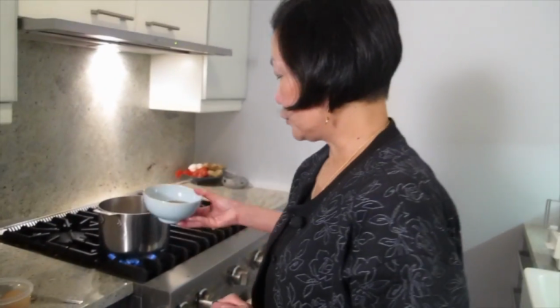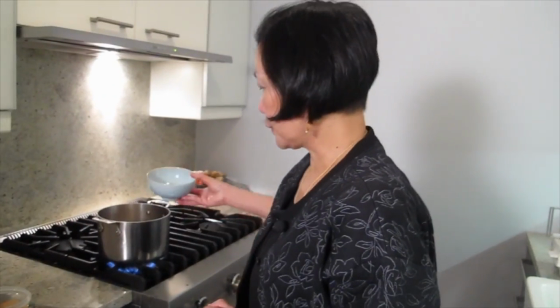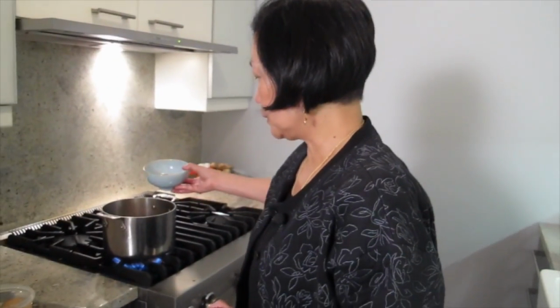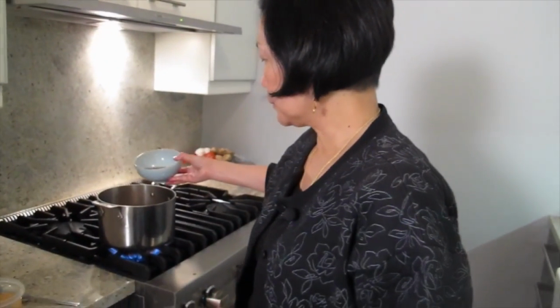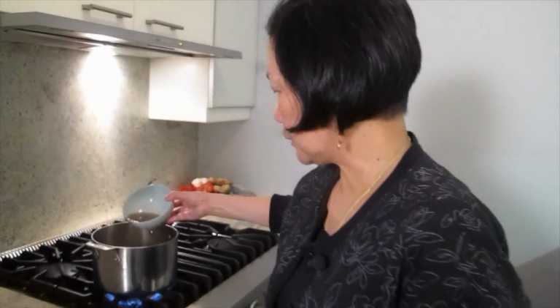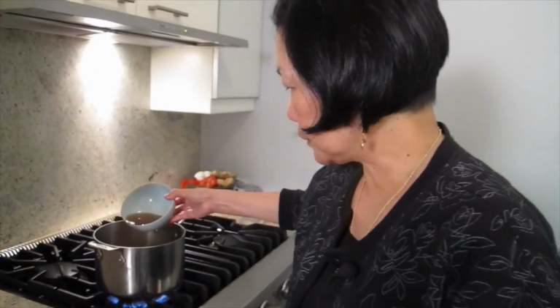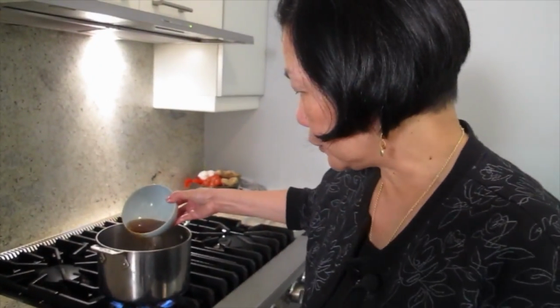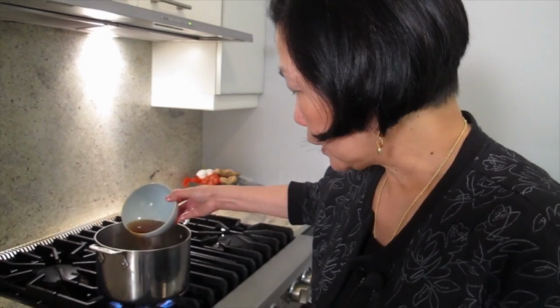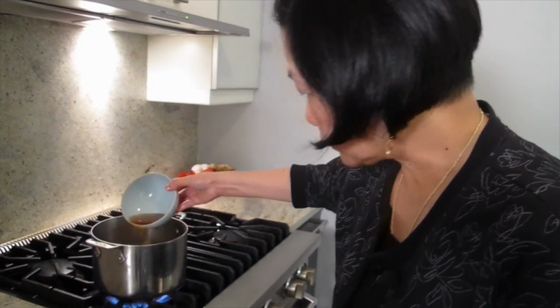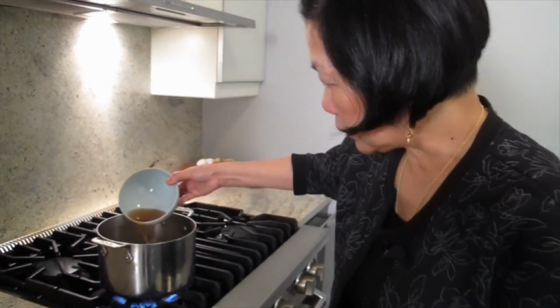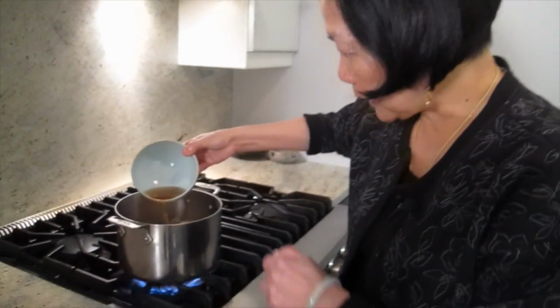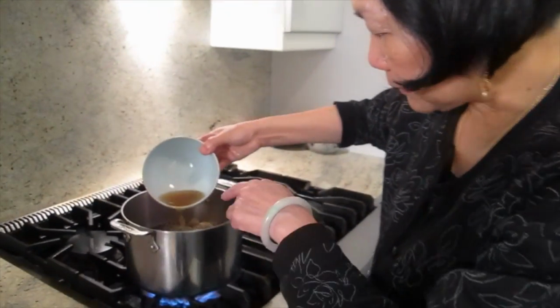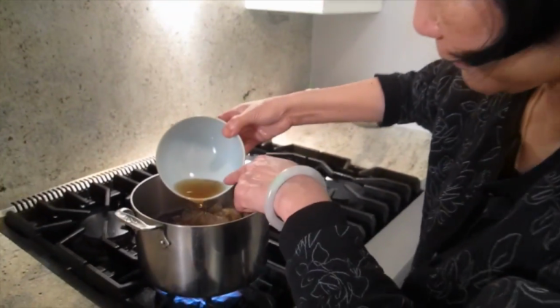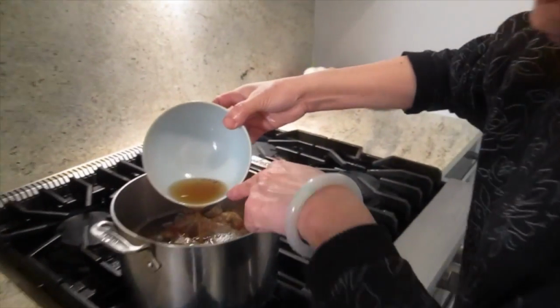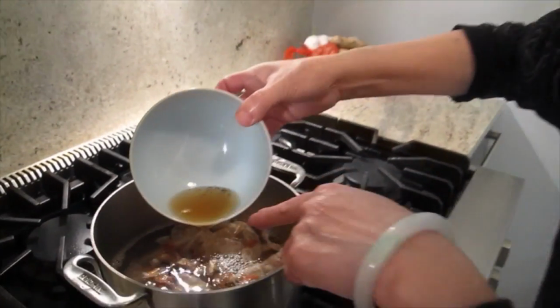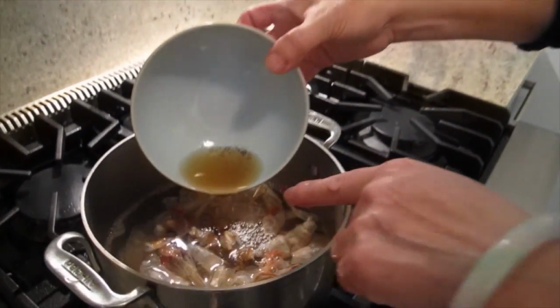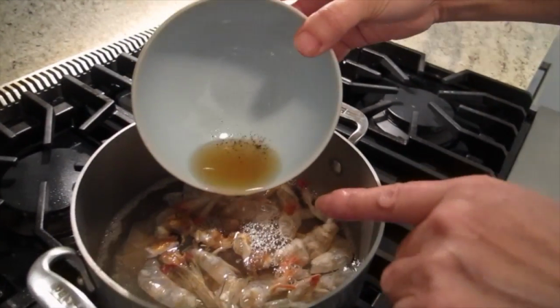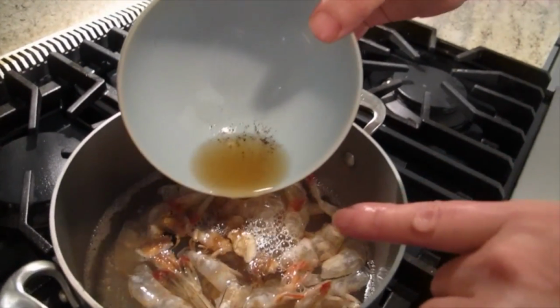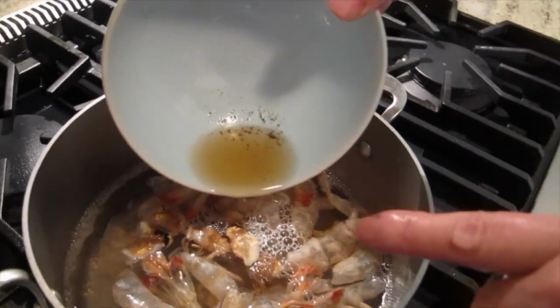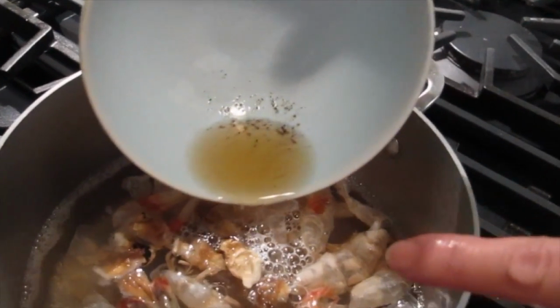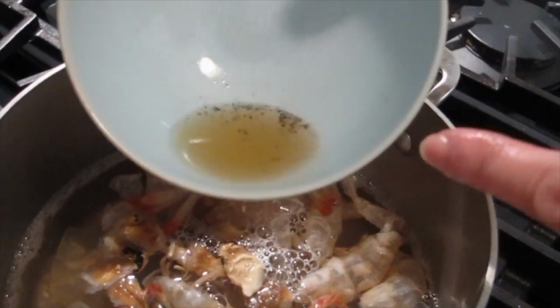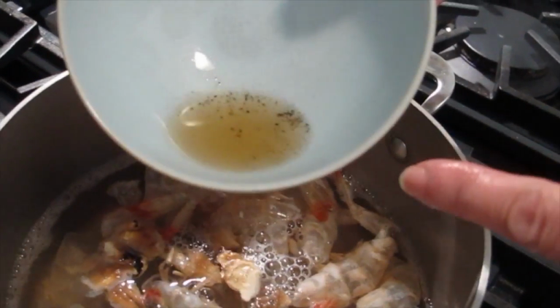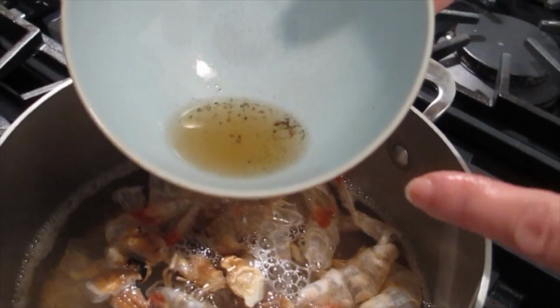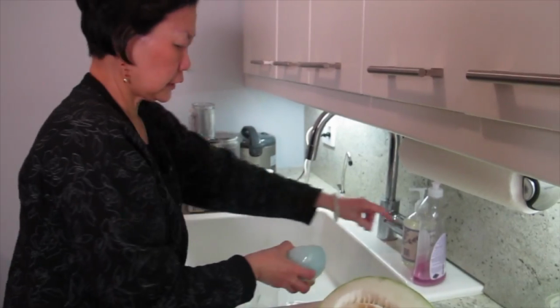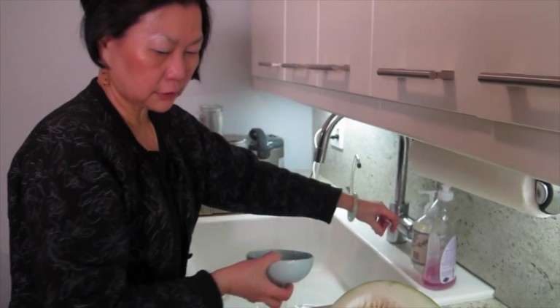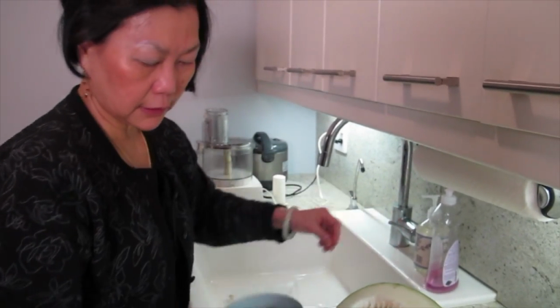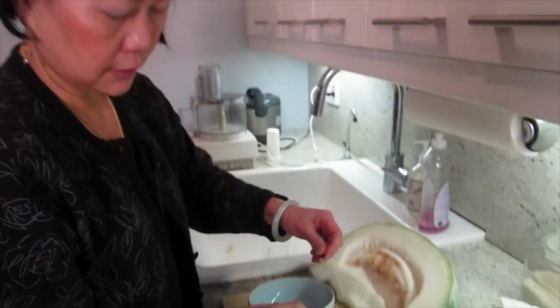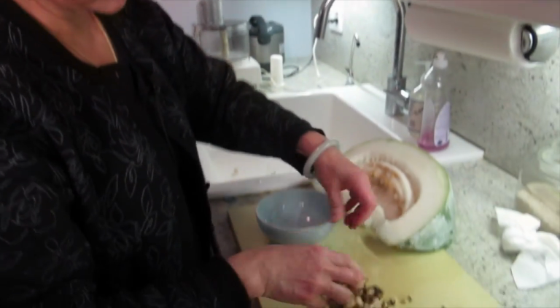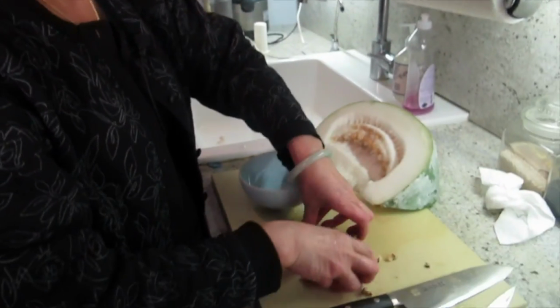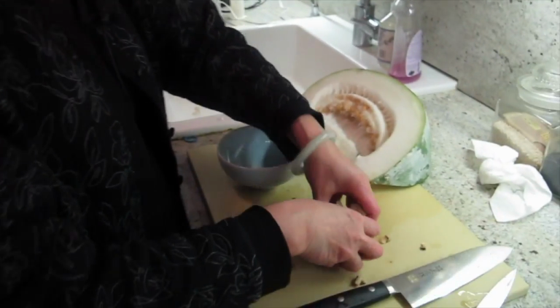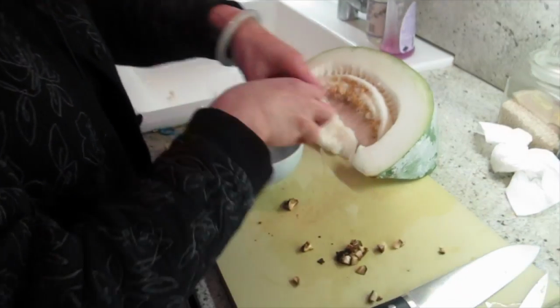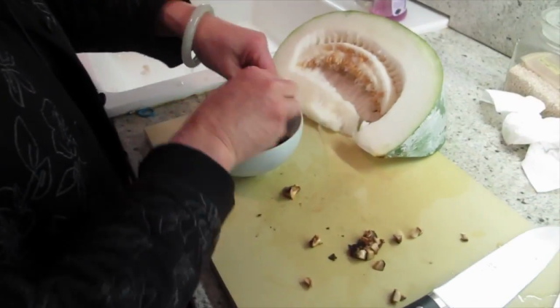The juice from the mushroom, I'm going to put it in too. On the bottom, sometimes there's a little sand — that's why I'm carefully making sure I'm not putting those bits in. Set it on the side and use it later.